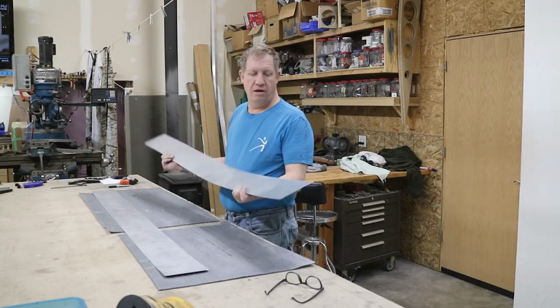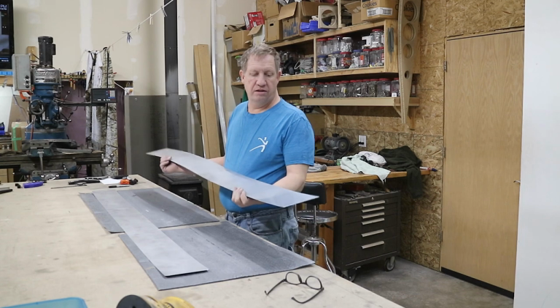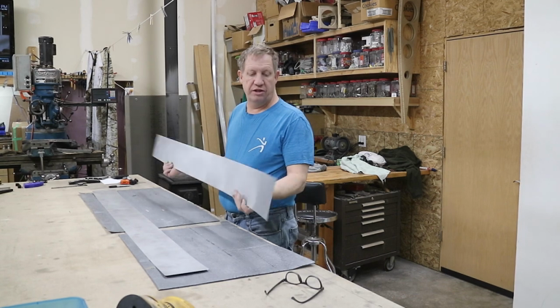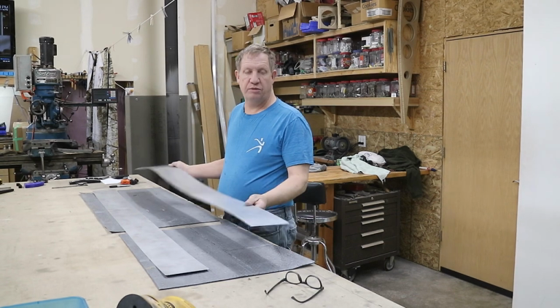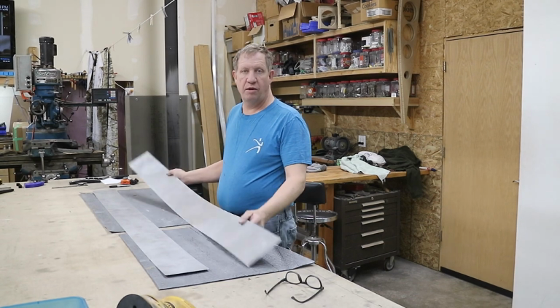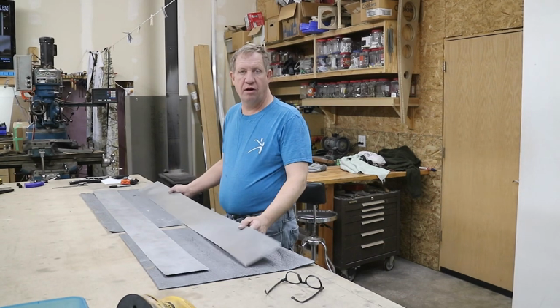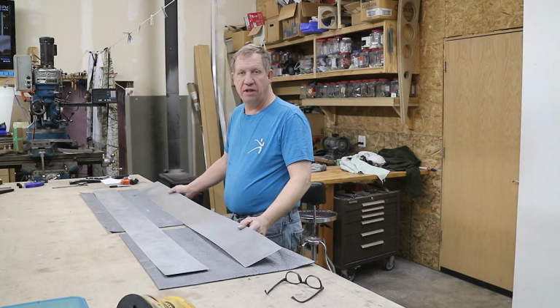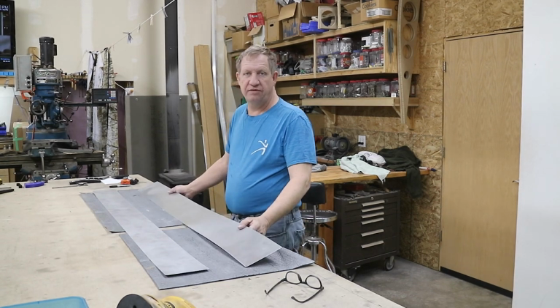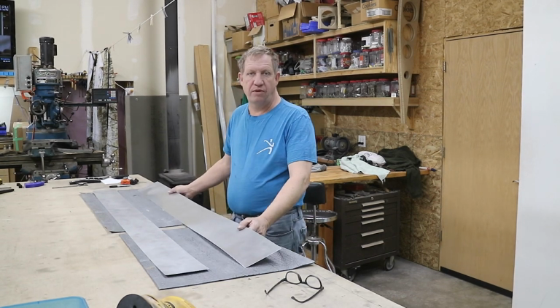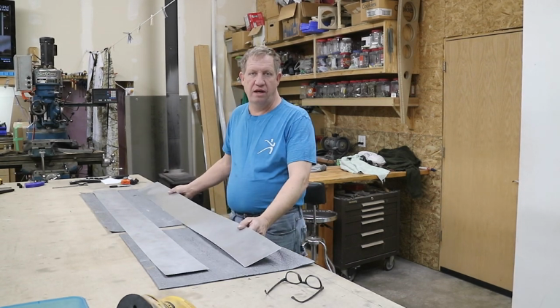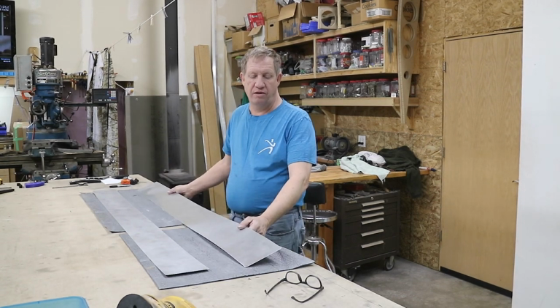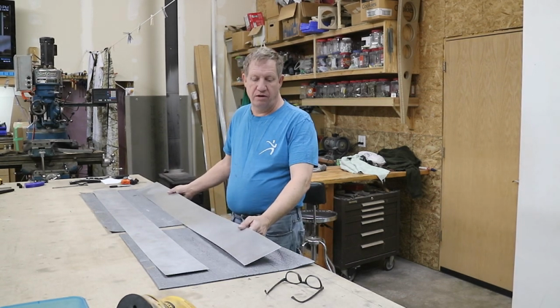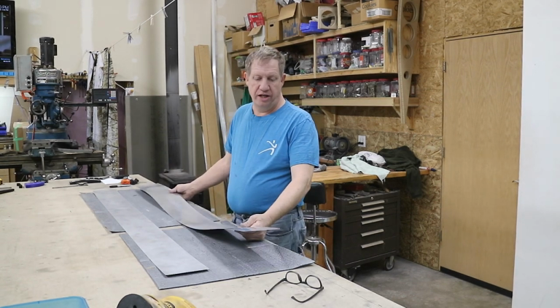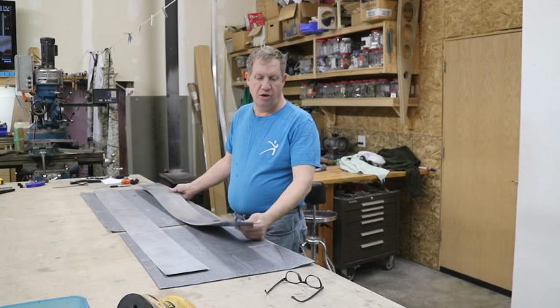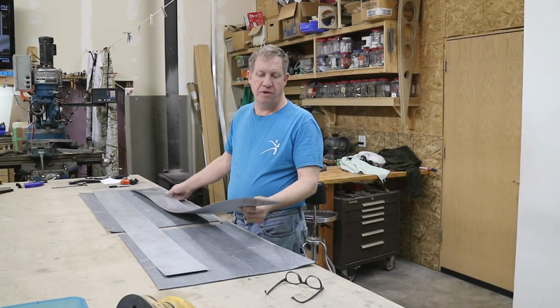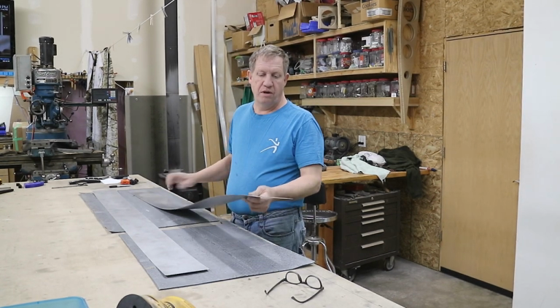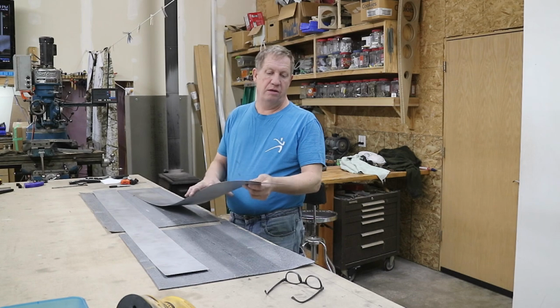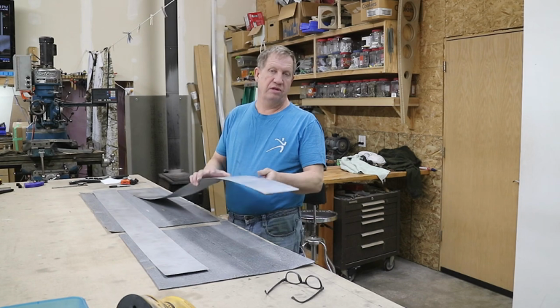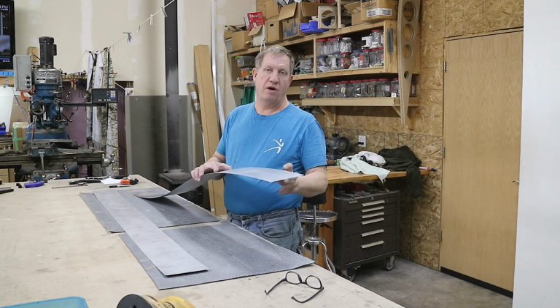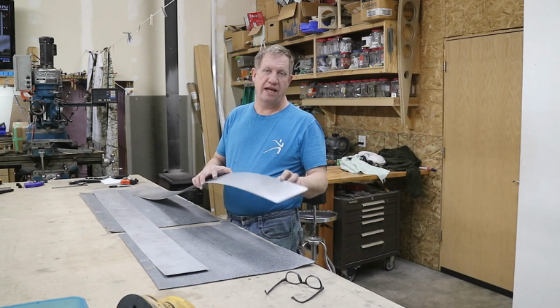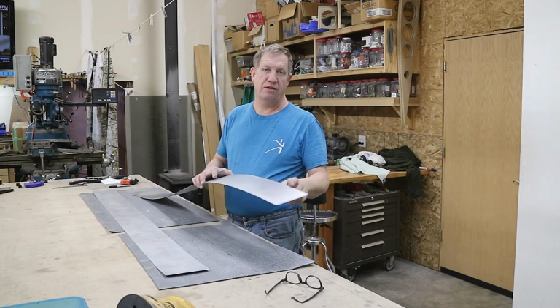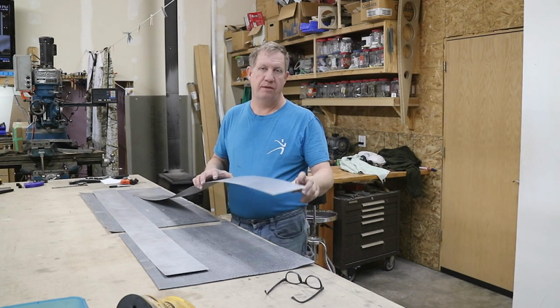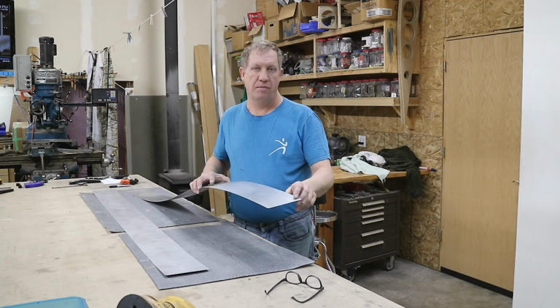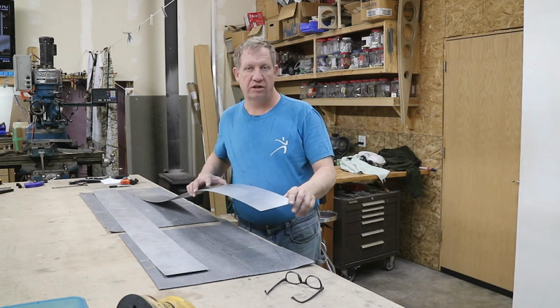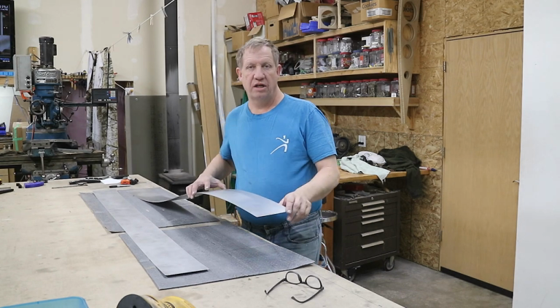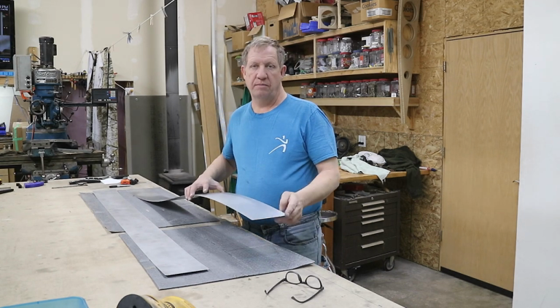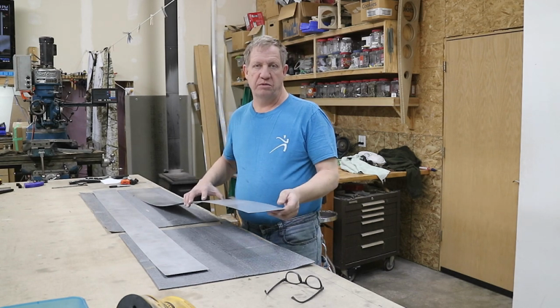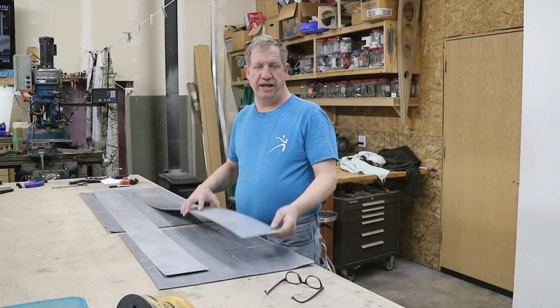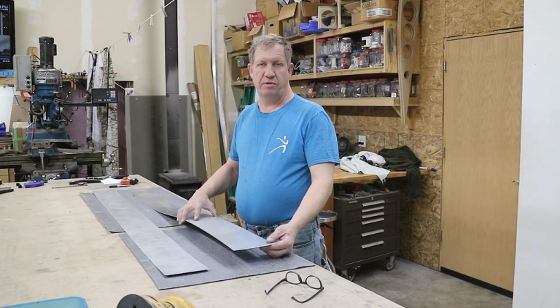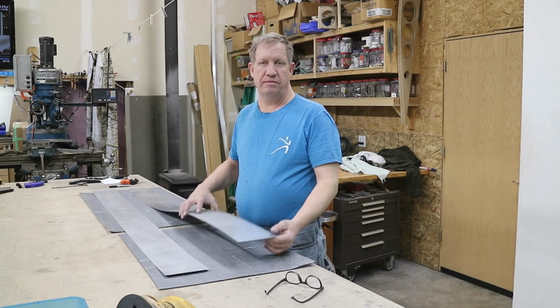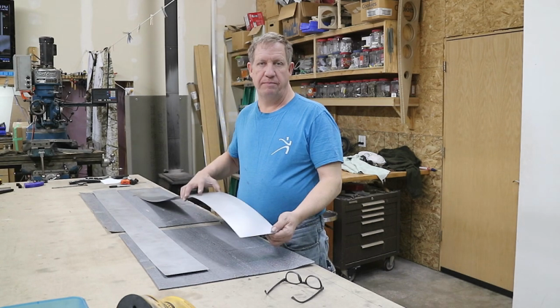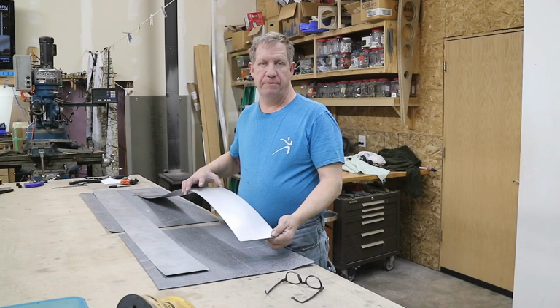The two spar lengths for the aileron are ready to go. Now I will lay out the bend marks, put some contact paper on them, and bend them.